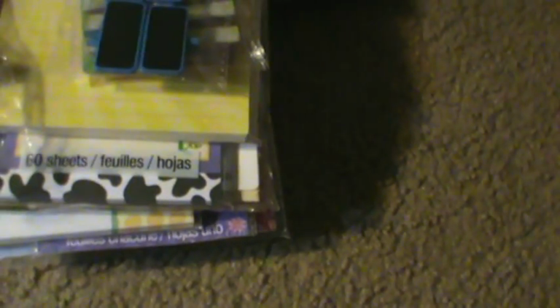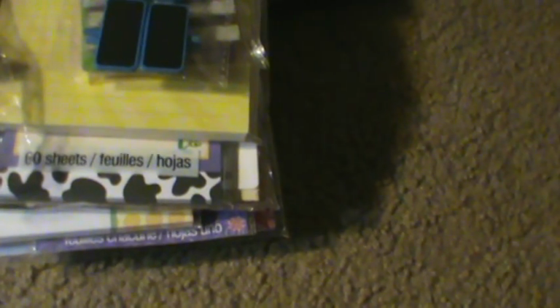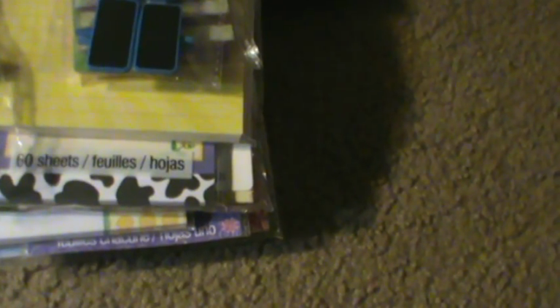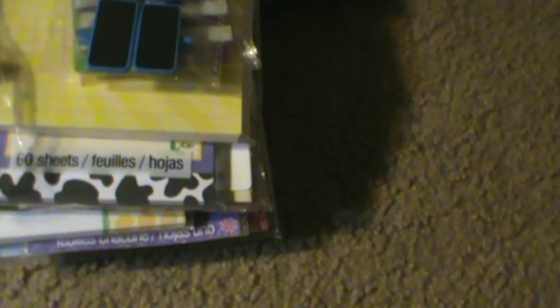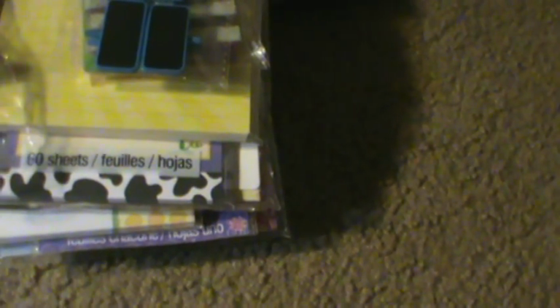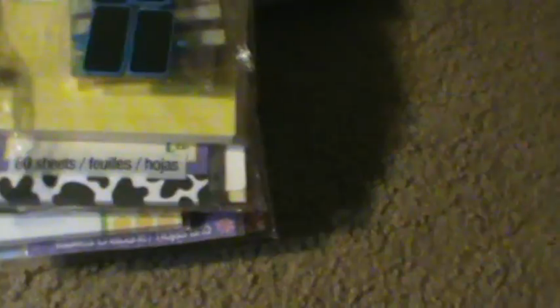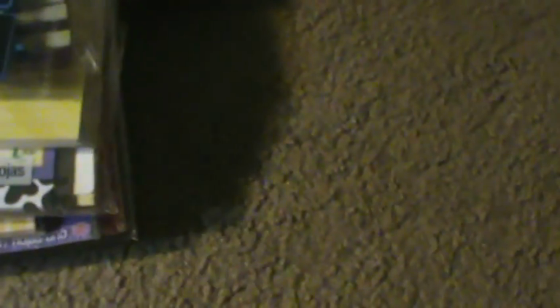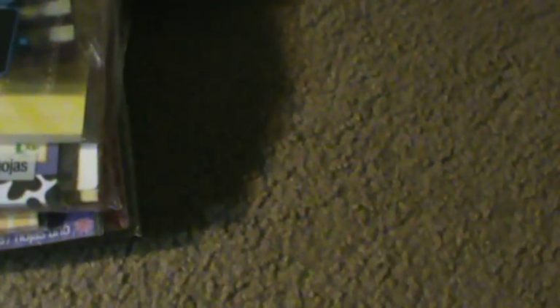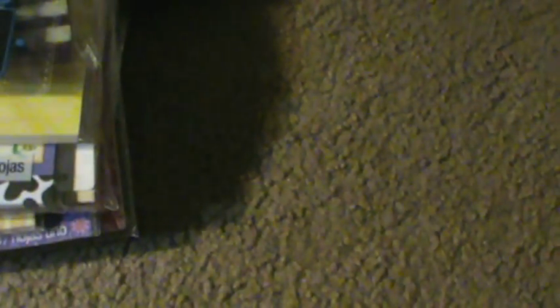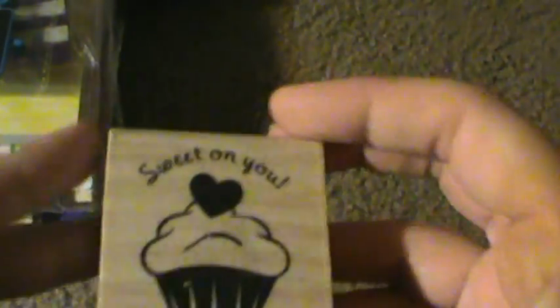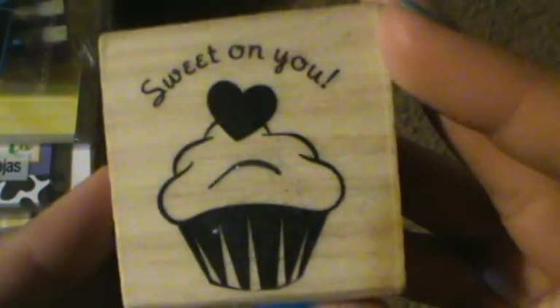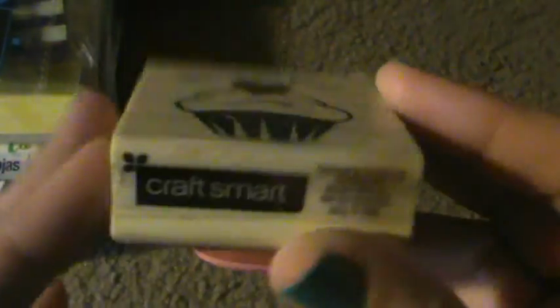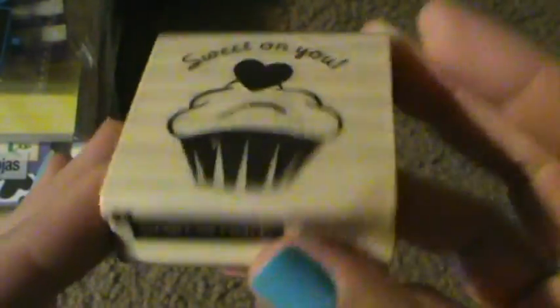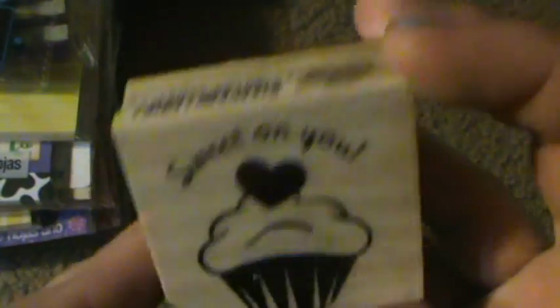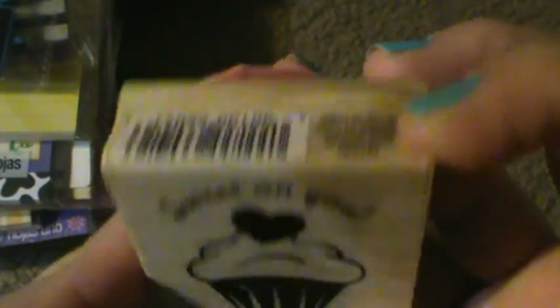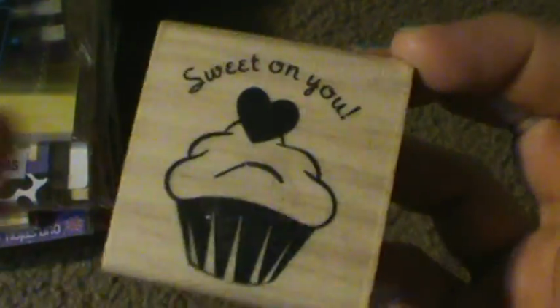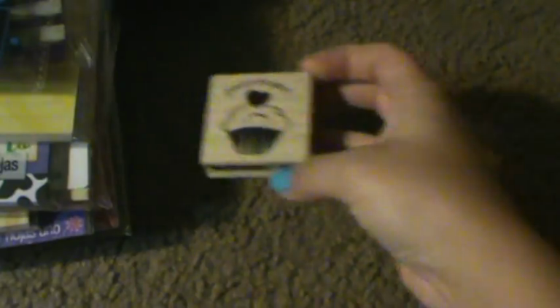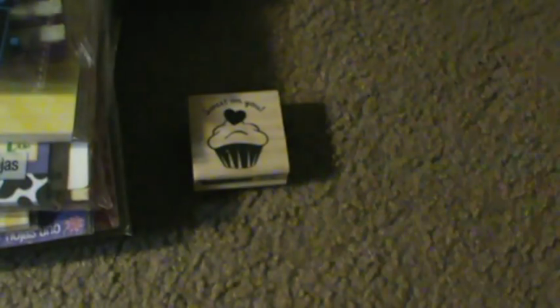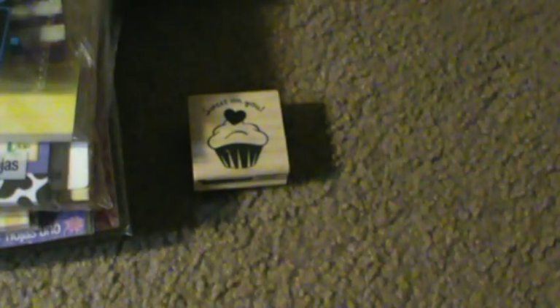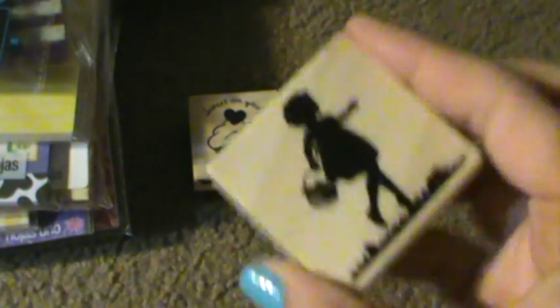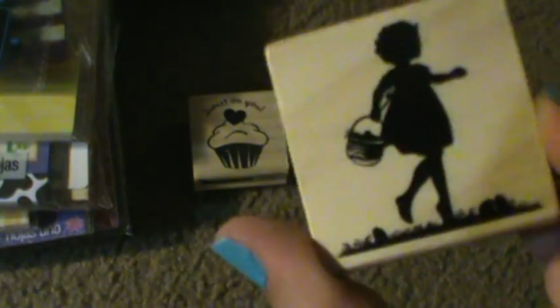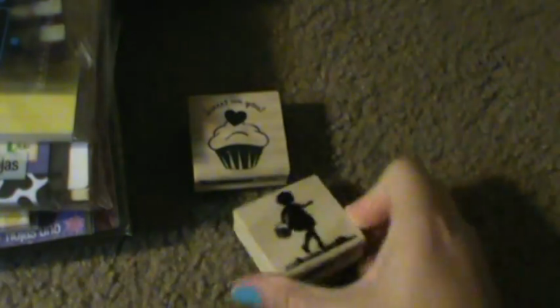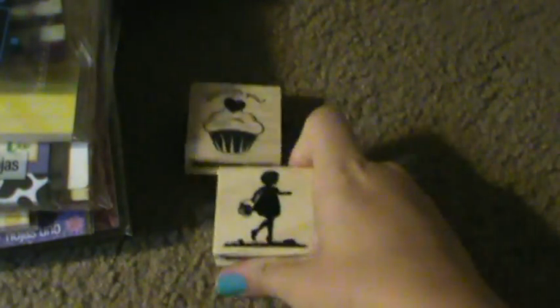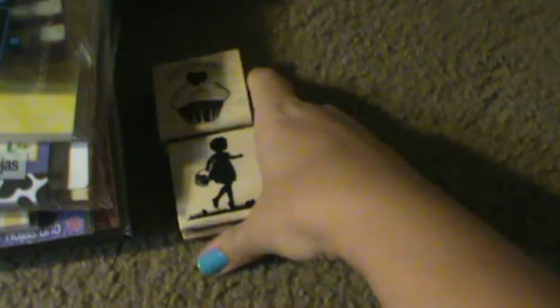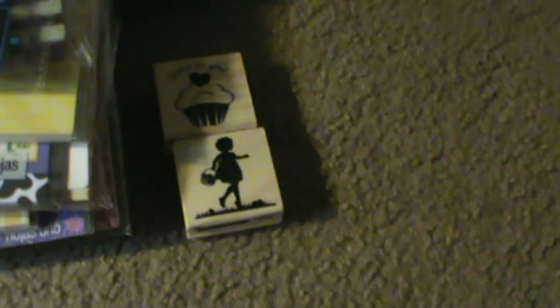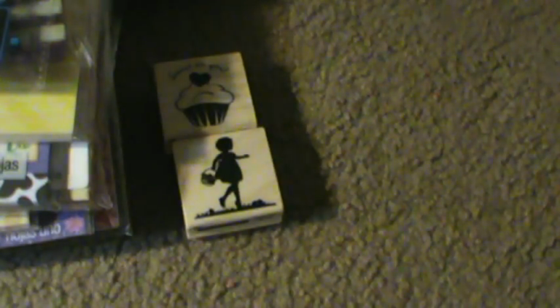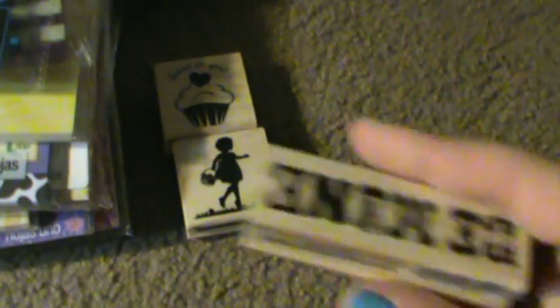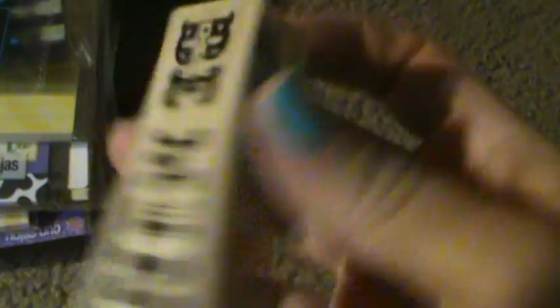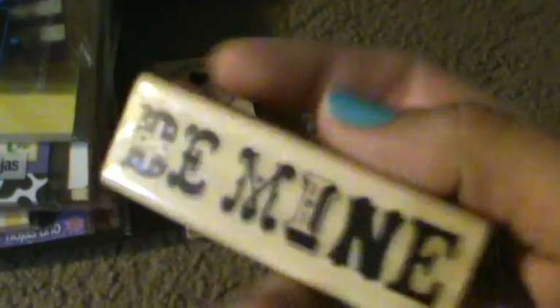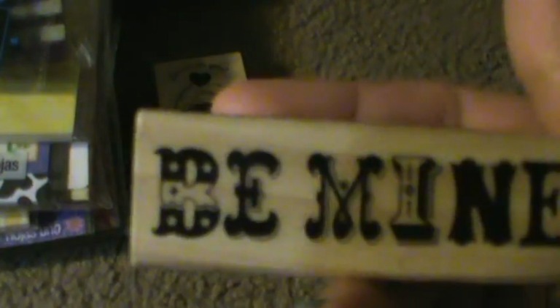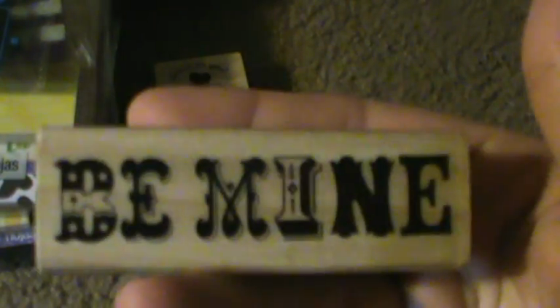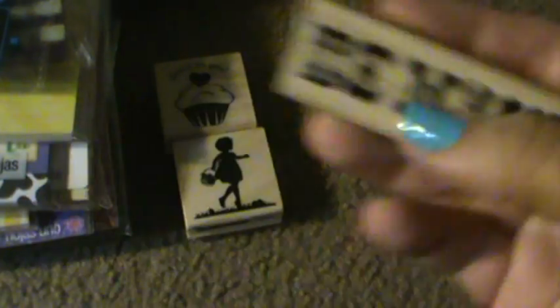Then this one is from the Farm Collection. I found a Valentine's stamp — I found one of those. Found another little Easter one. There weren't very many stamps this time. And this 'Be Mine' stamp.